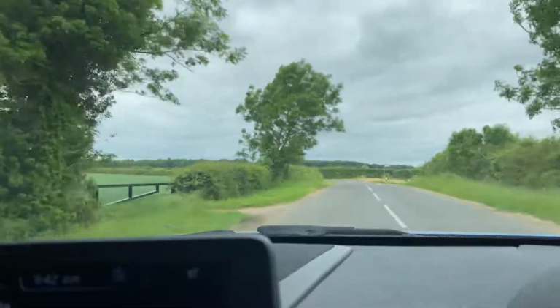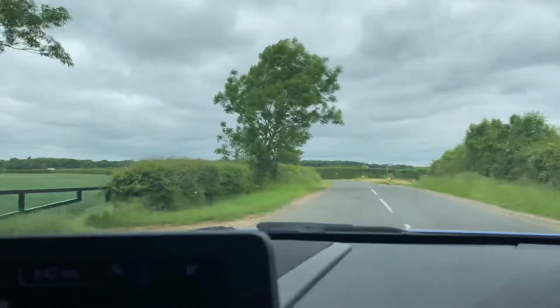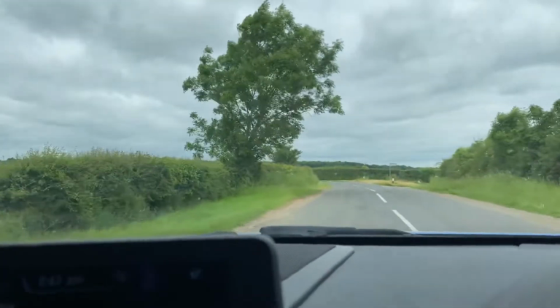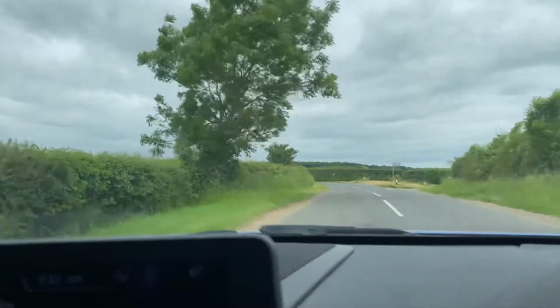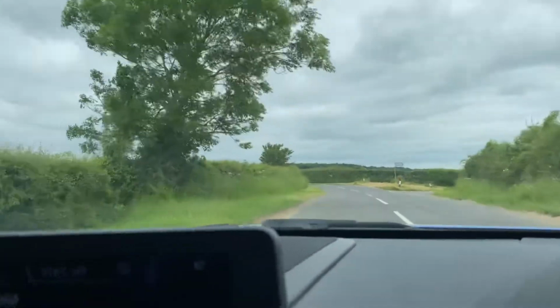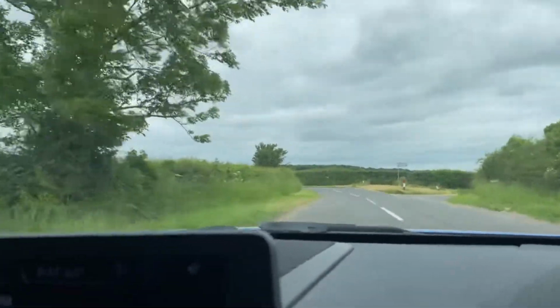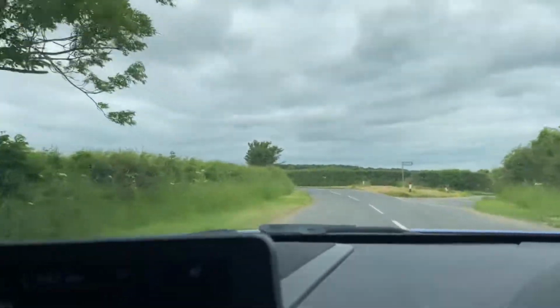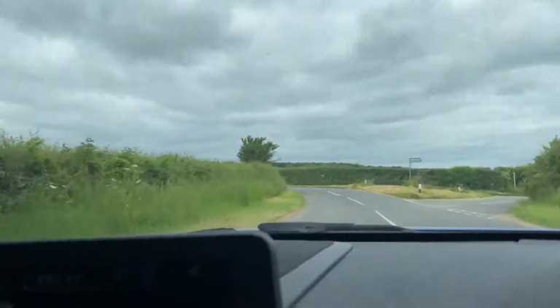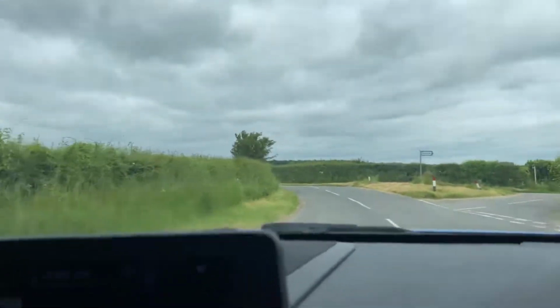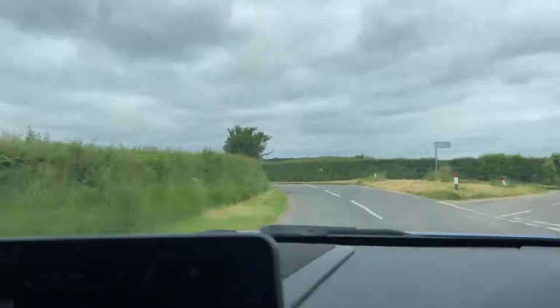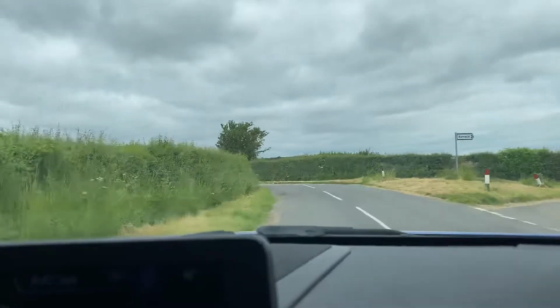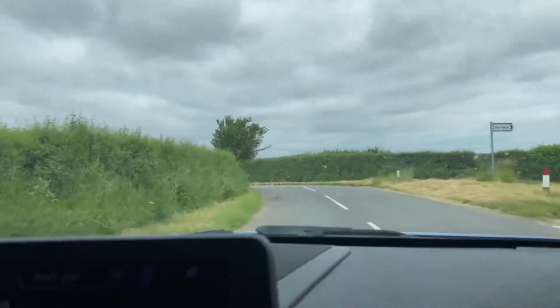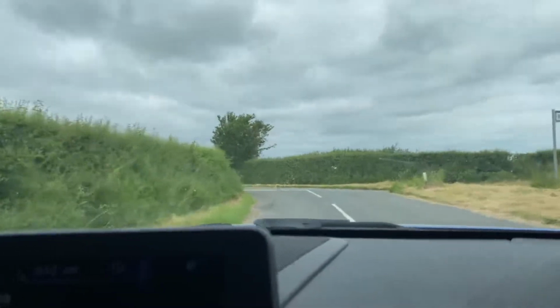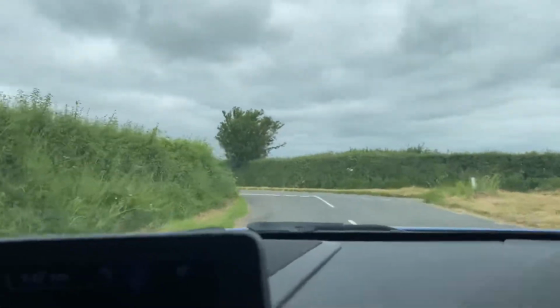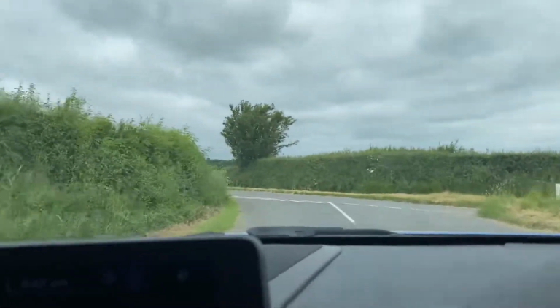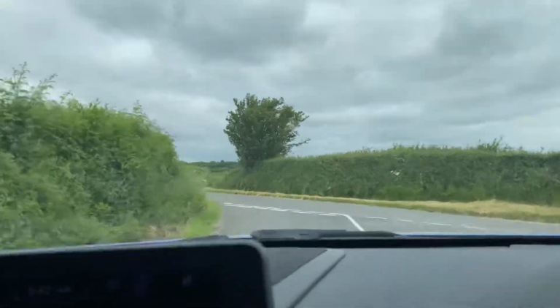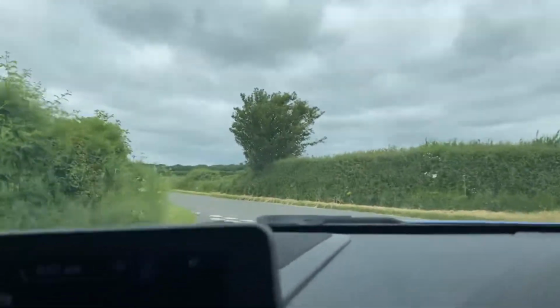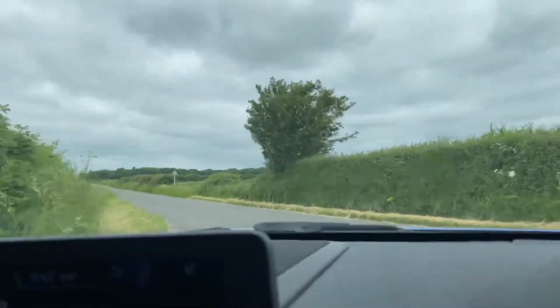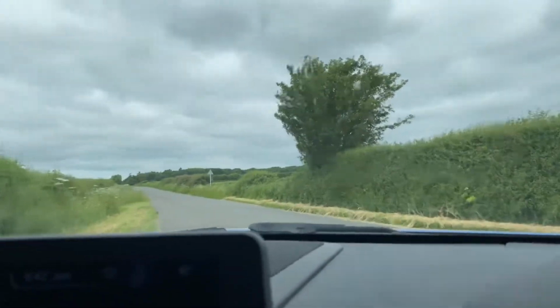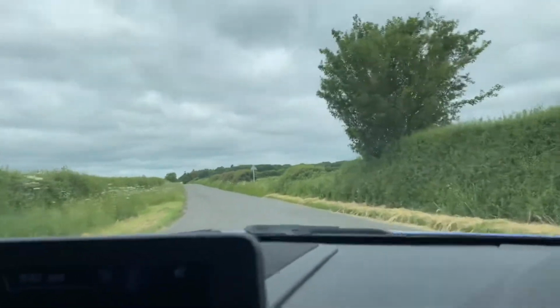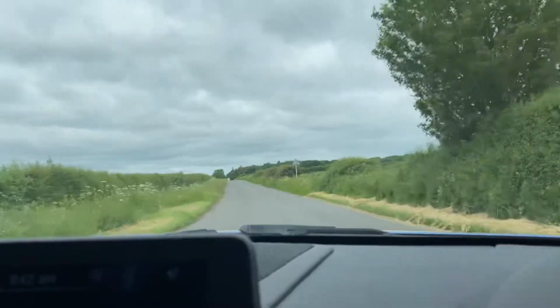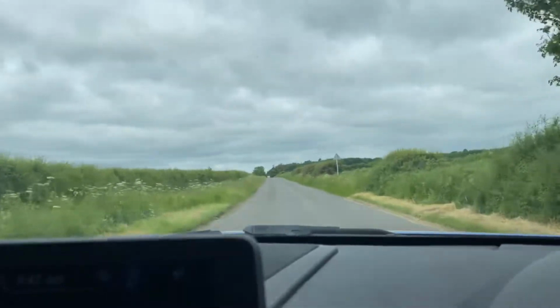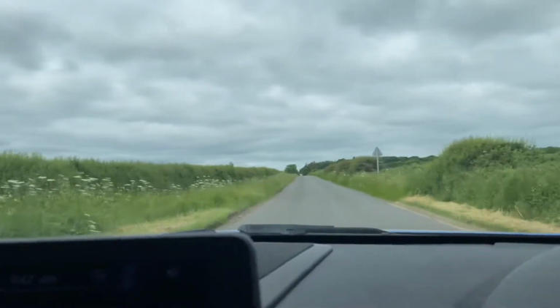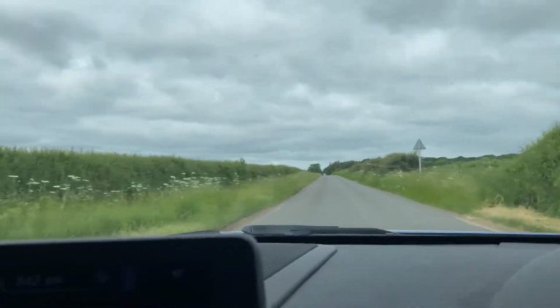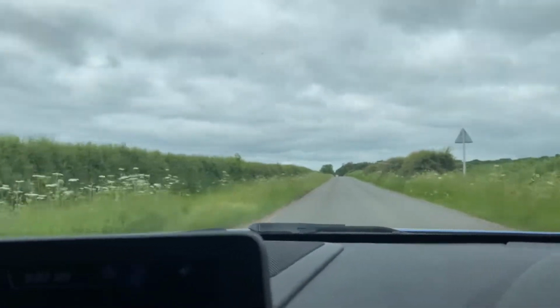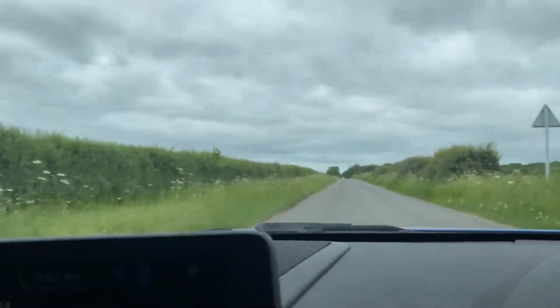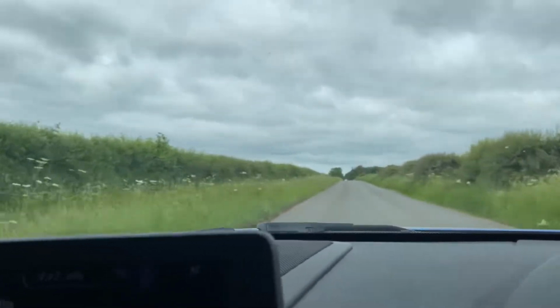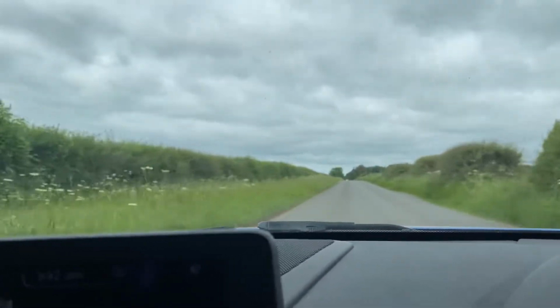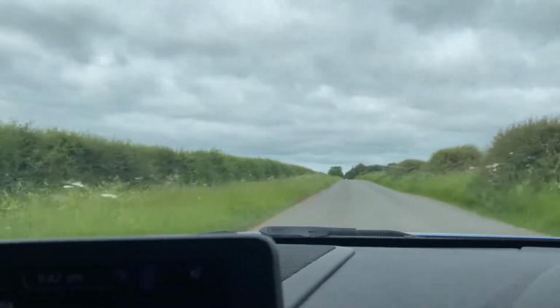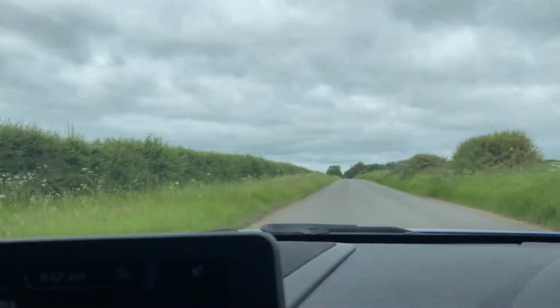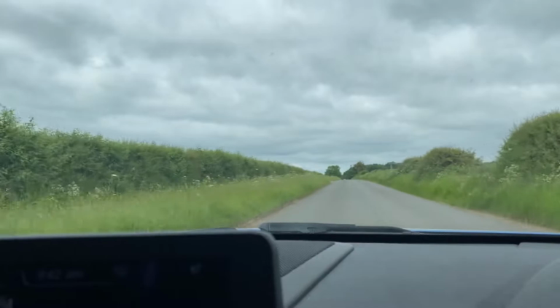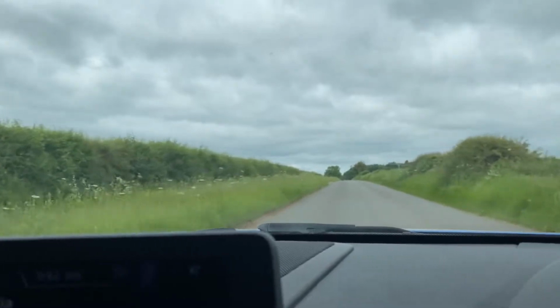Hello, welcome to CarFam. Today we have our 2013 BMW M135i with us. This car has an automatic gearbox and a 3-litre petrol engine, and it's got pops and bangs as well, so it sounds quite nice.